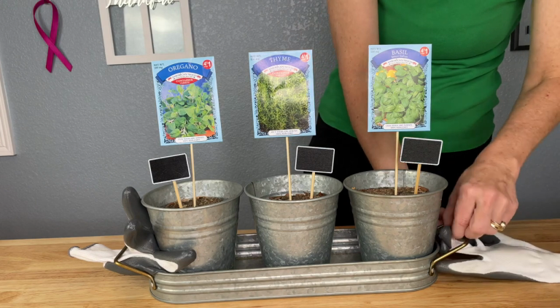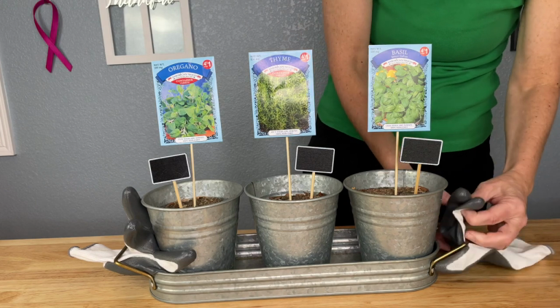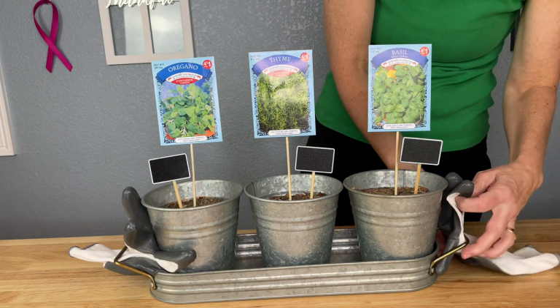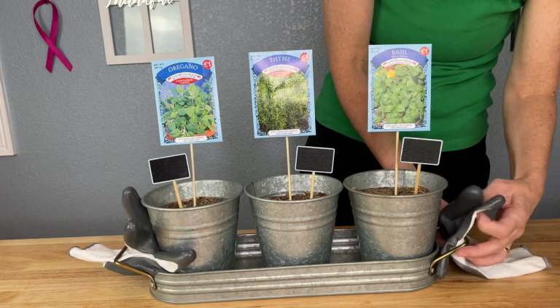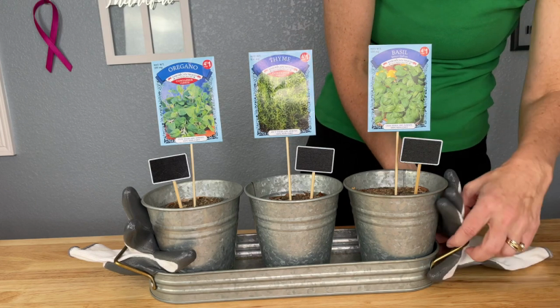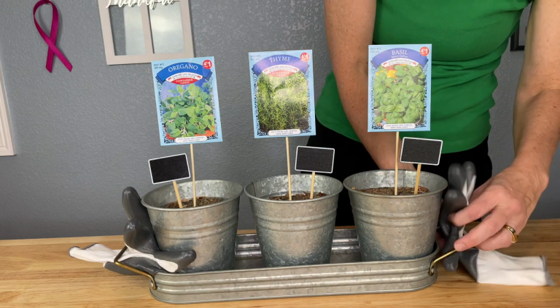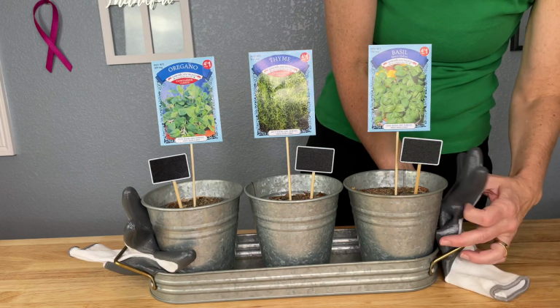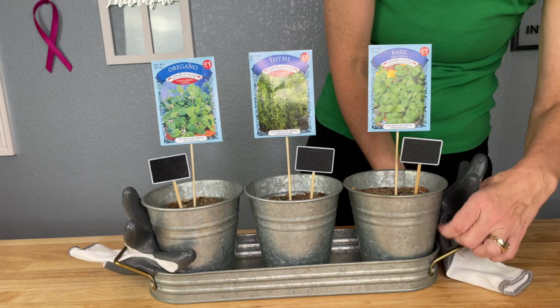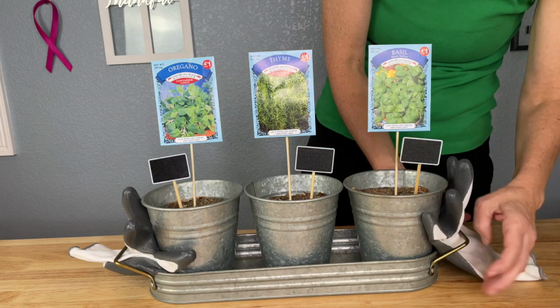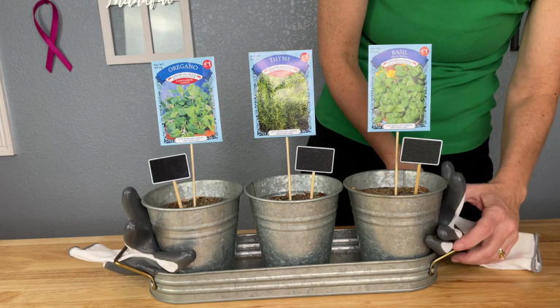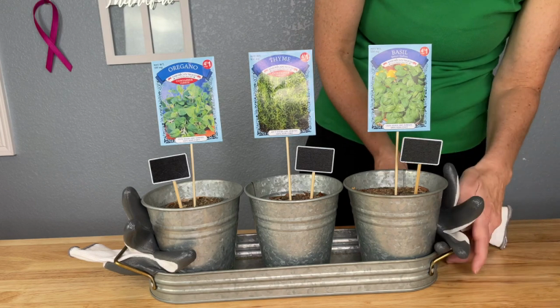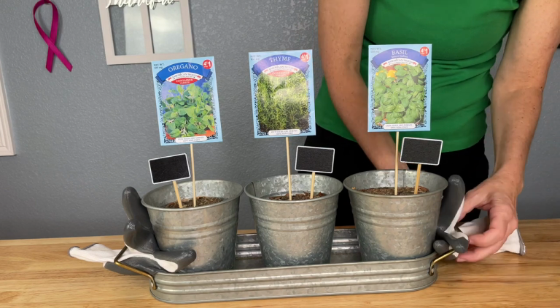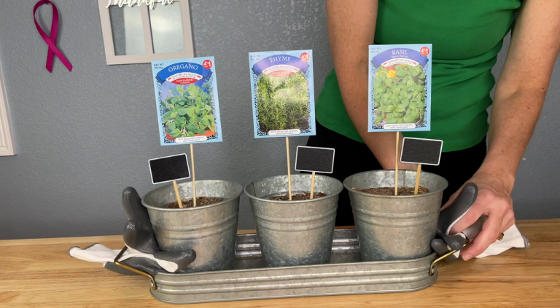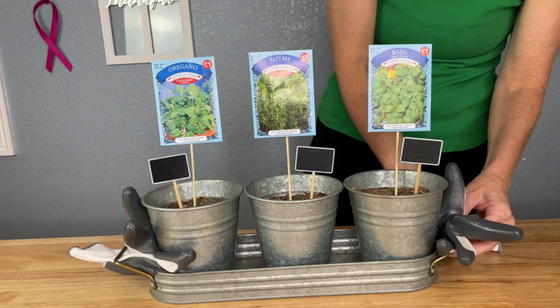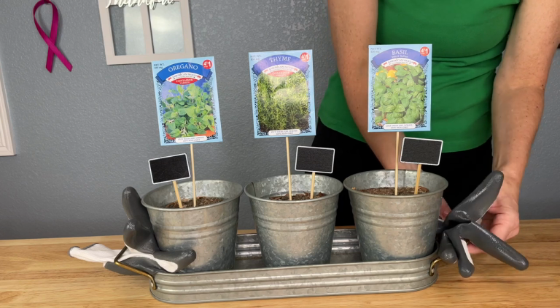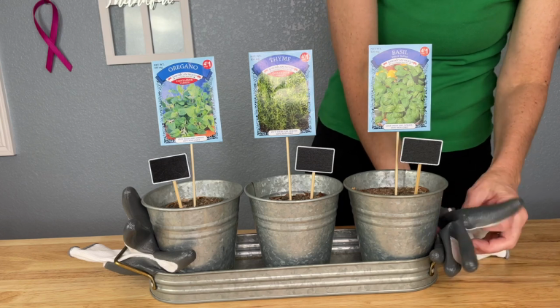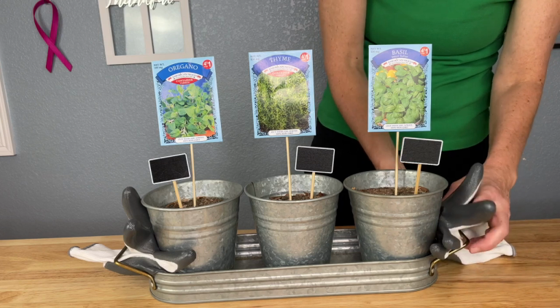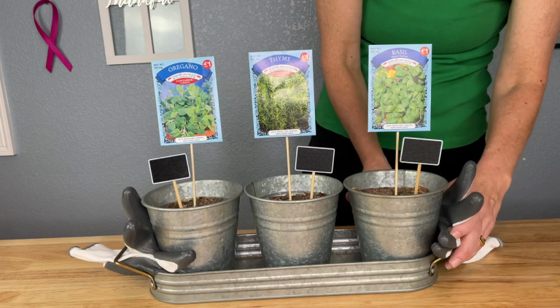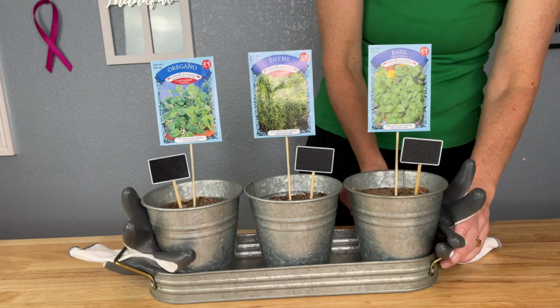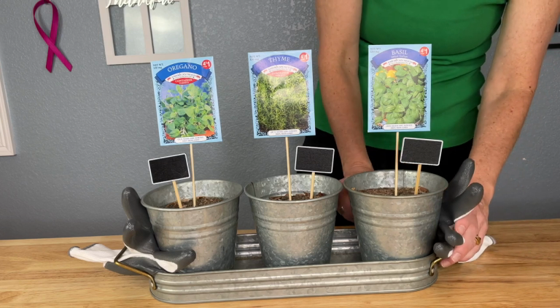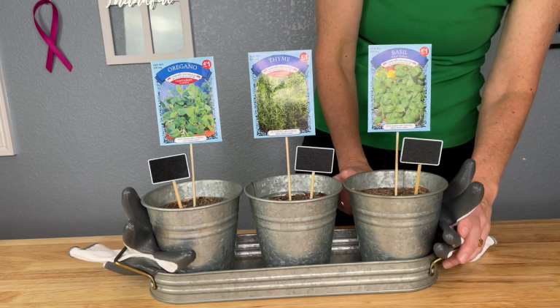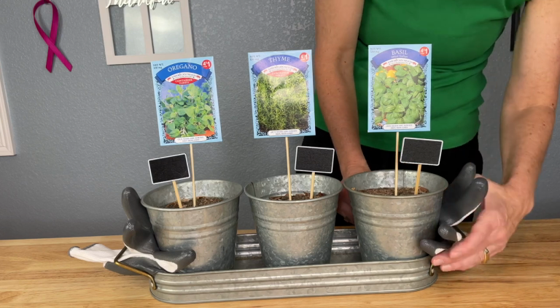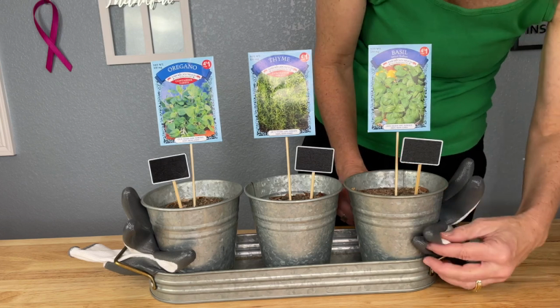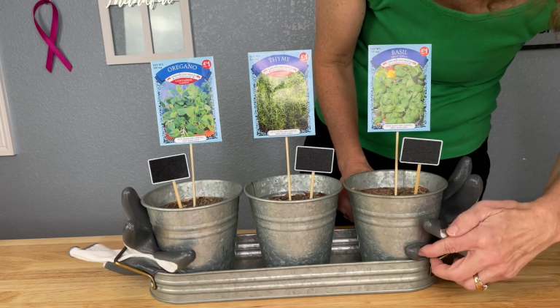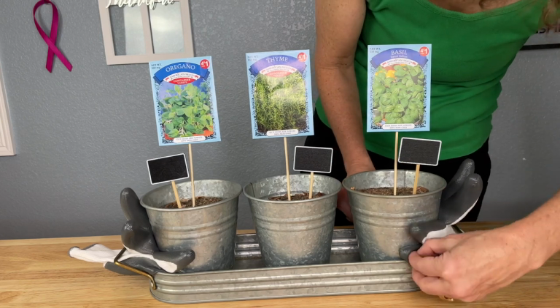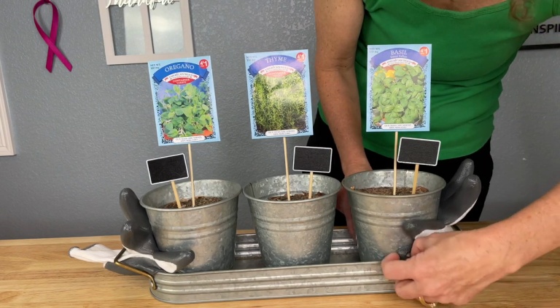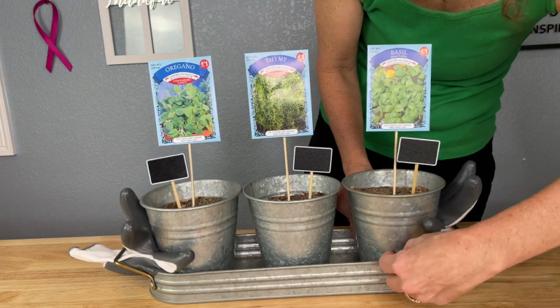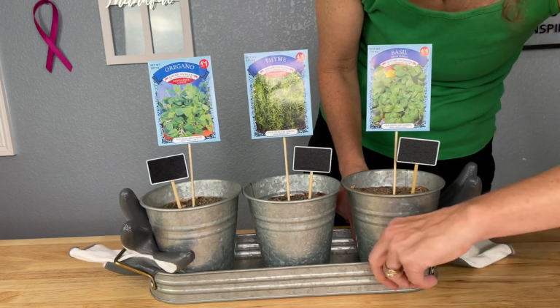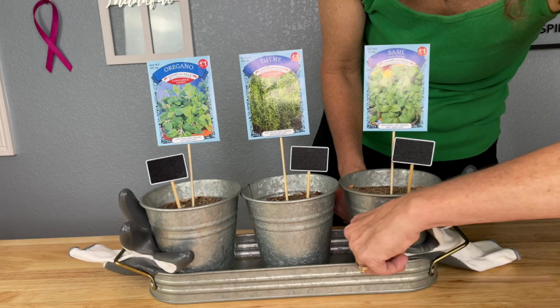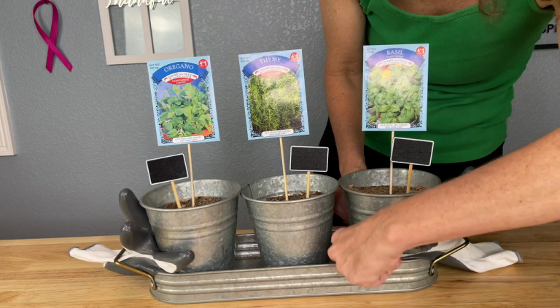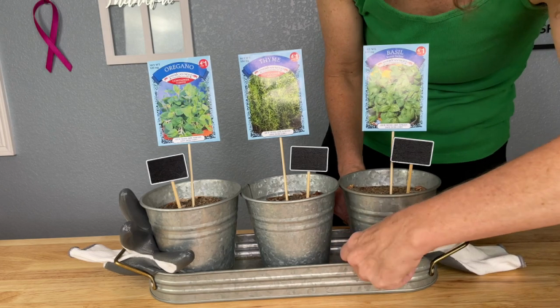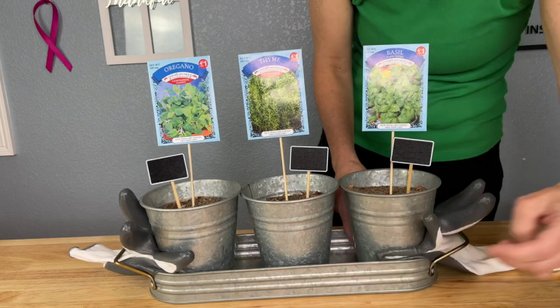It's kind of fun to play around with the gloves and decide which way you'd want them implemented in this gift idea.